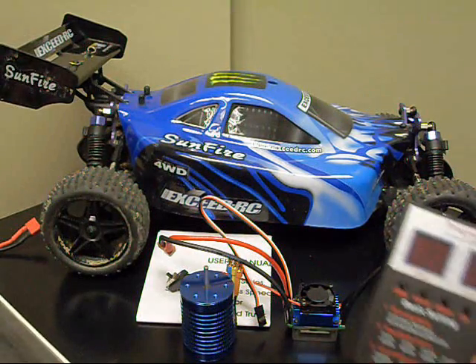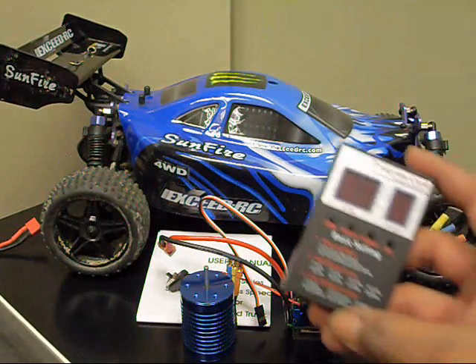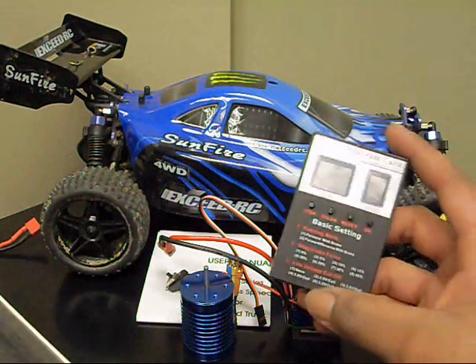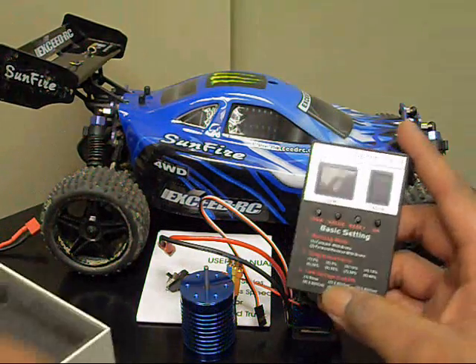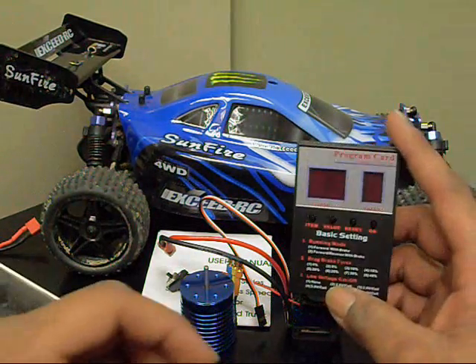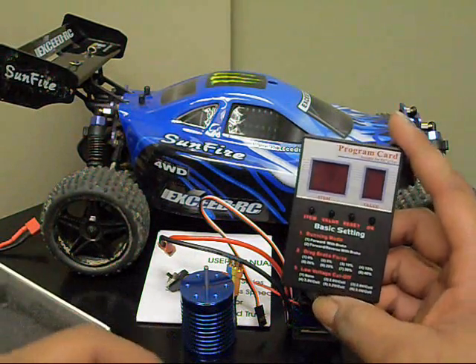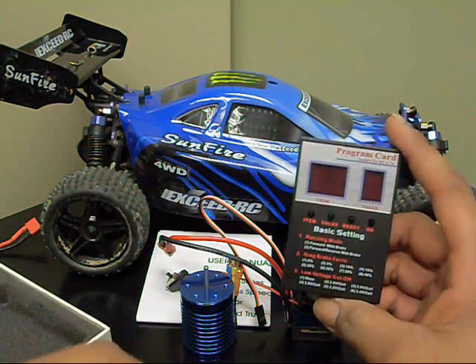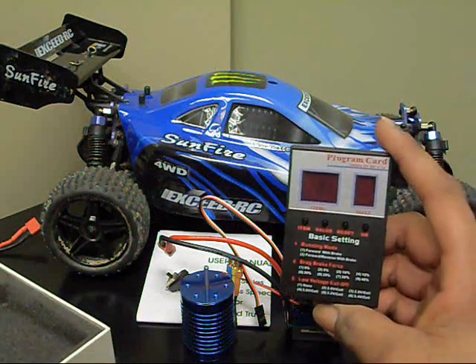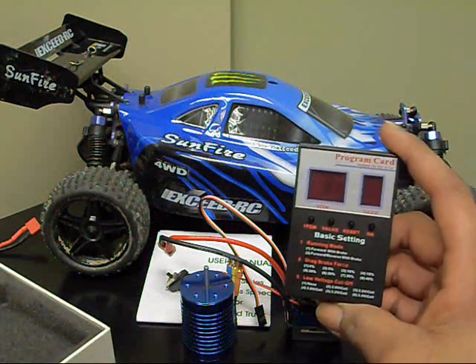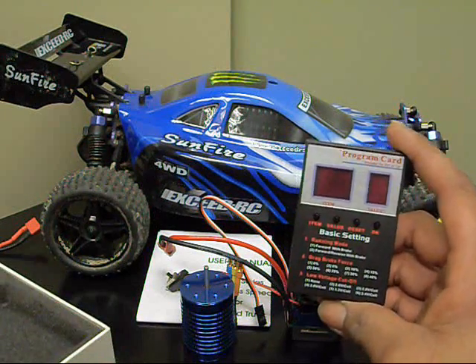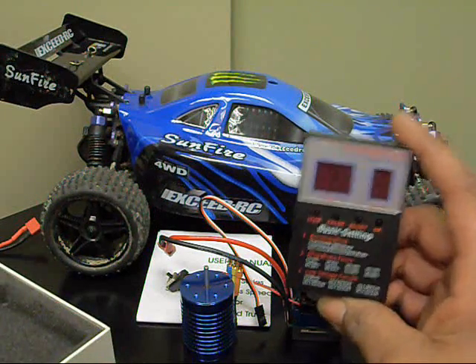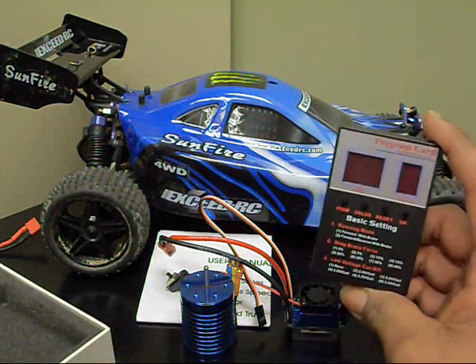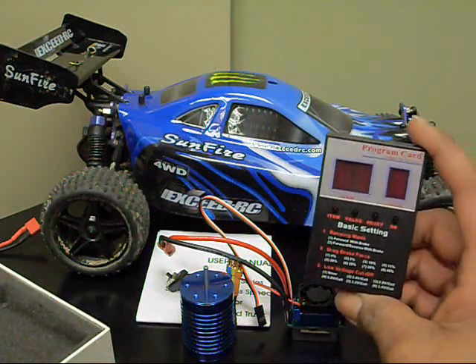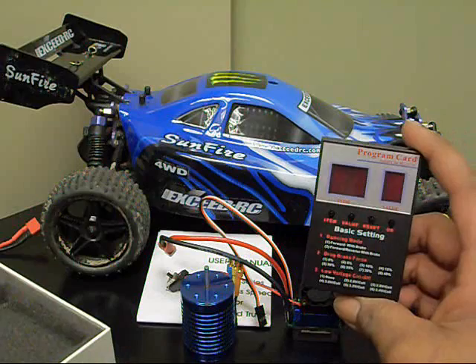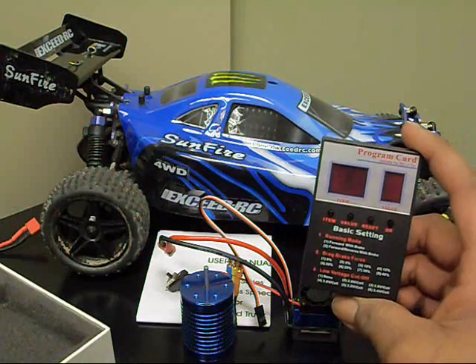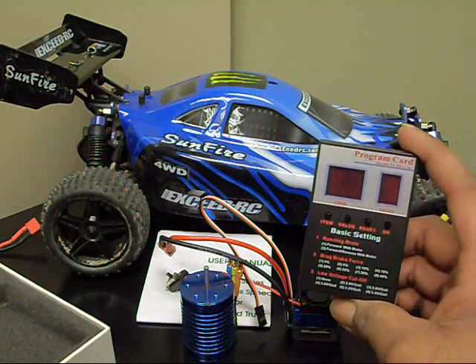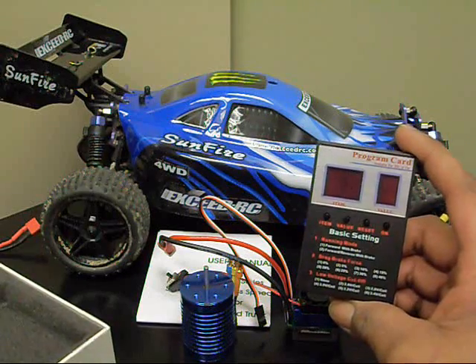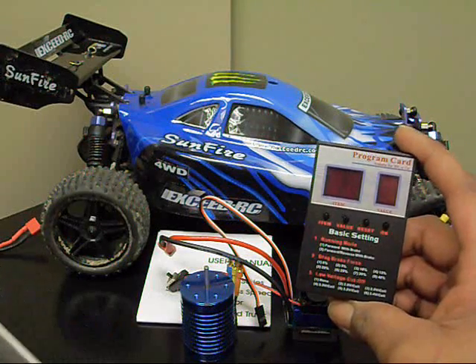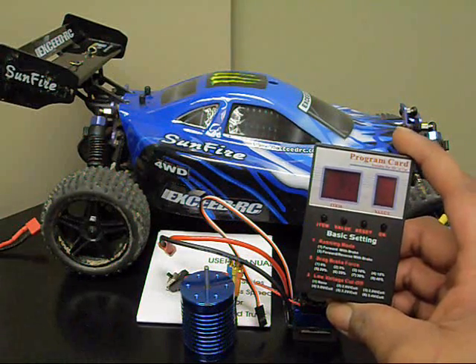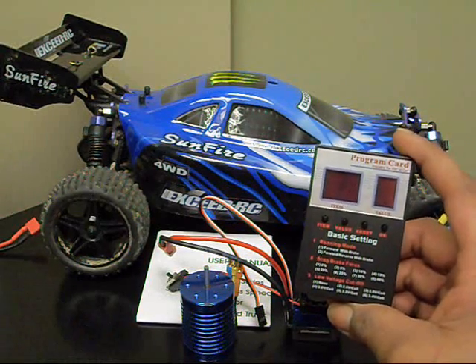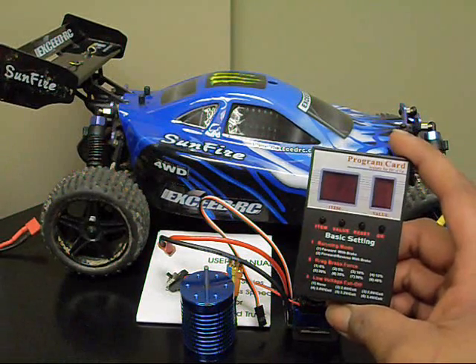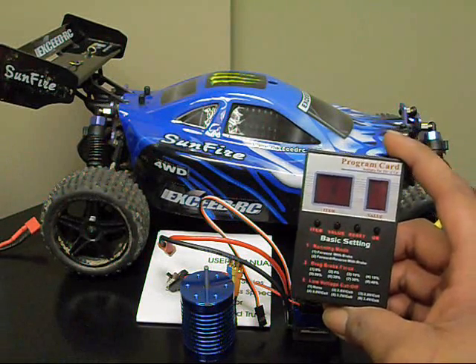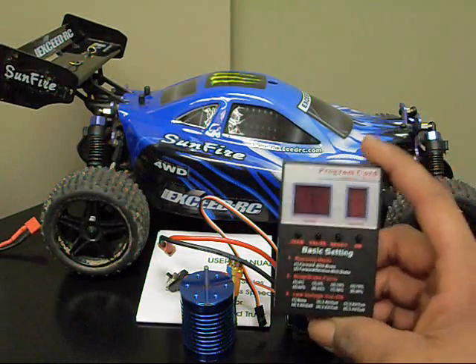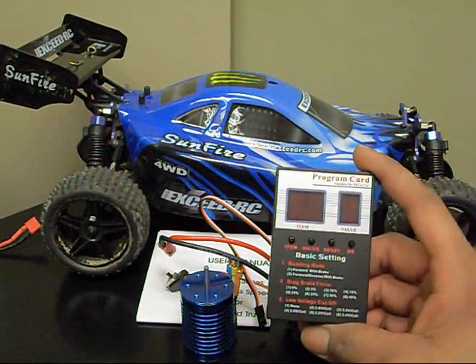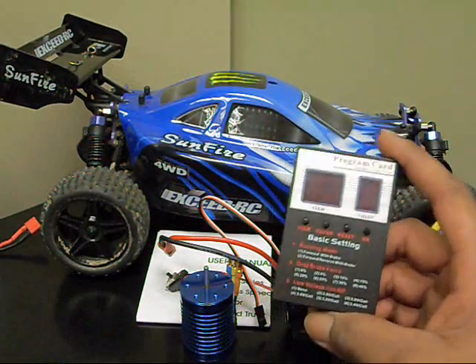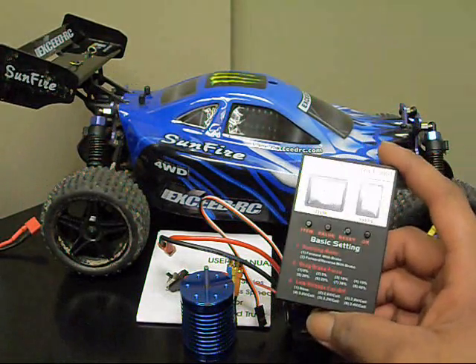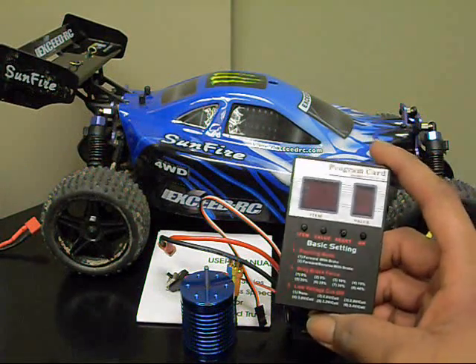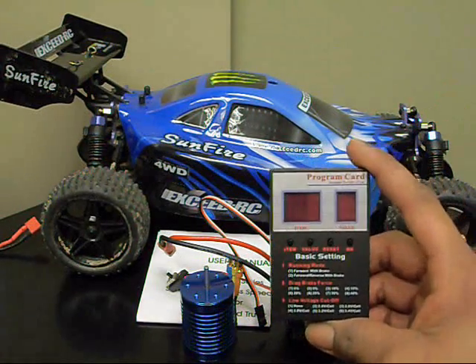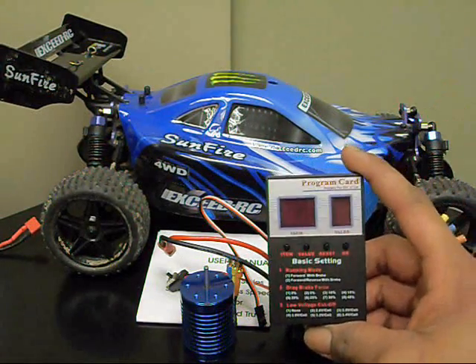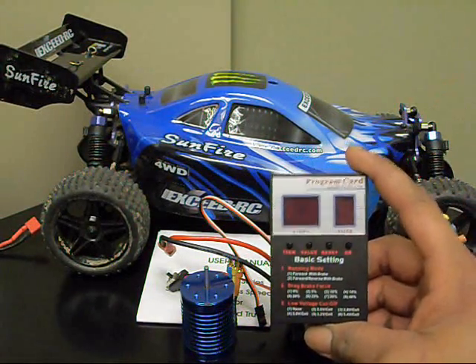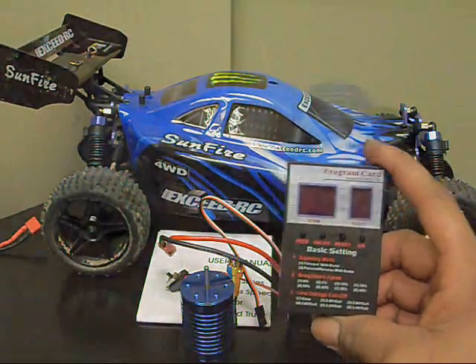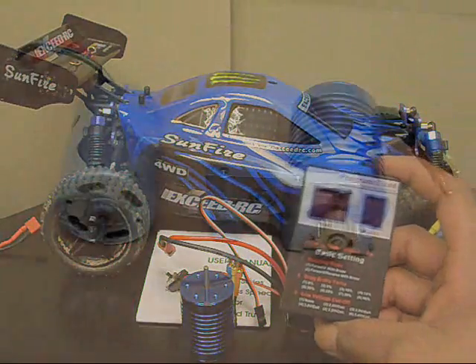The program card here will let you change a whole bunch of settings on the ESC. There are 11 settings in total that you can change, and I'll go over some of them a little bit later.